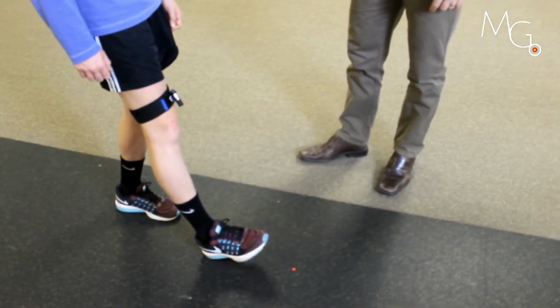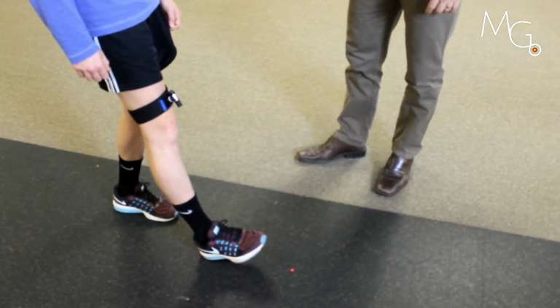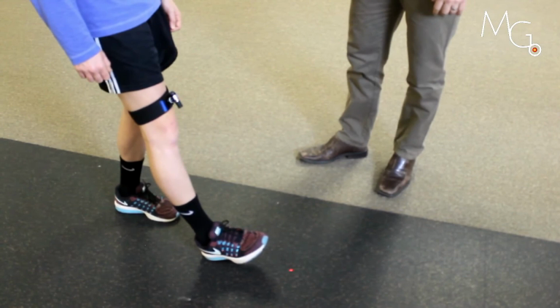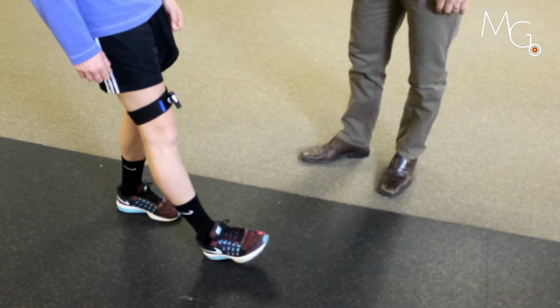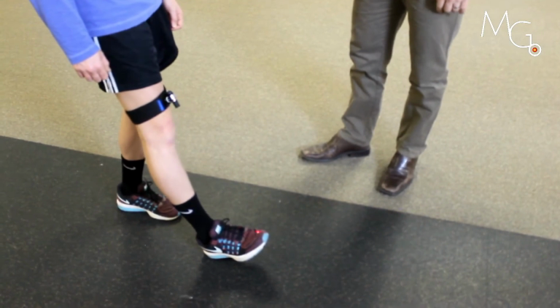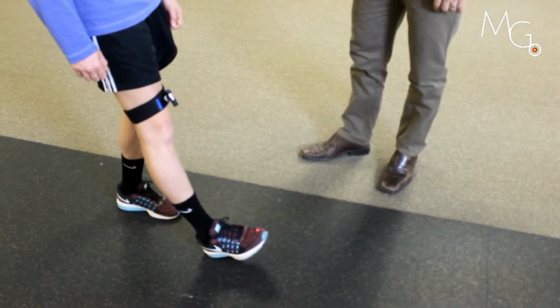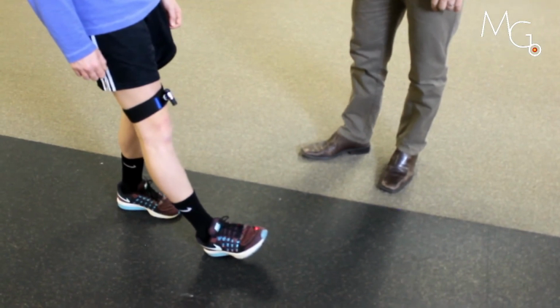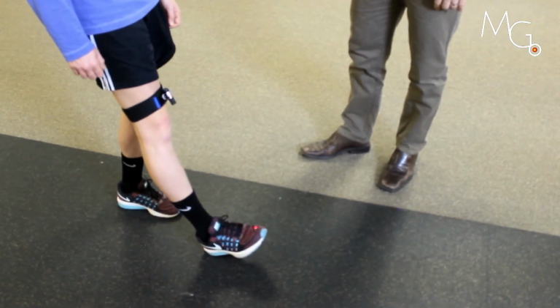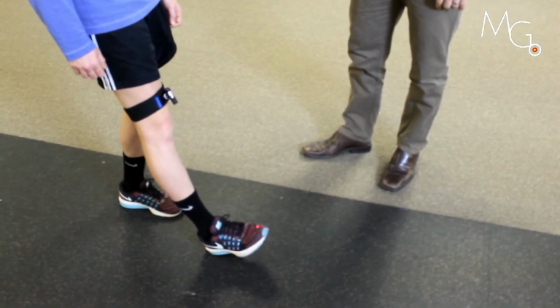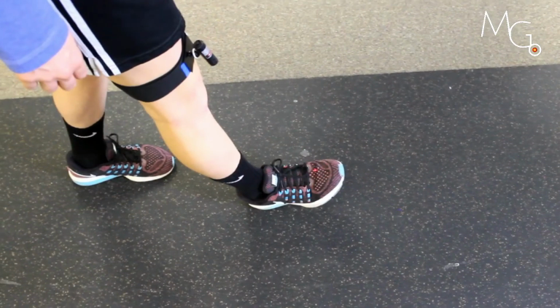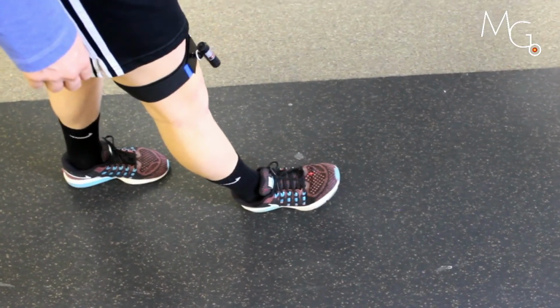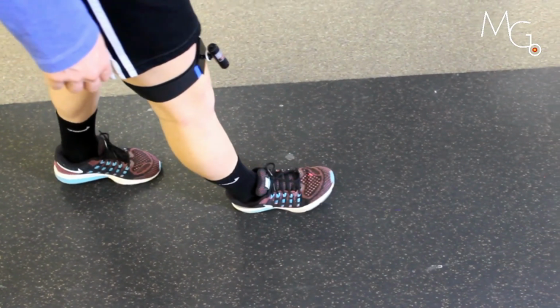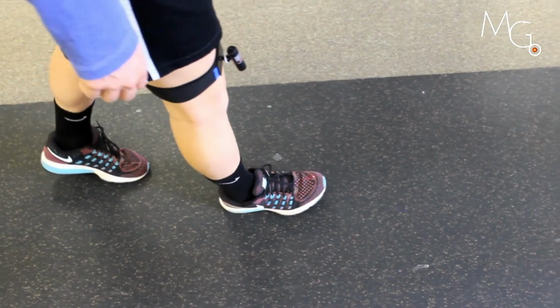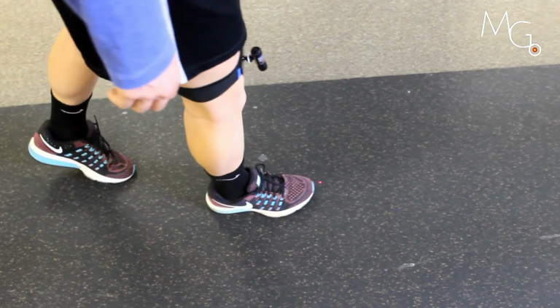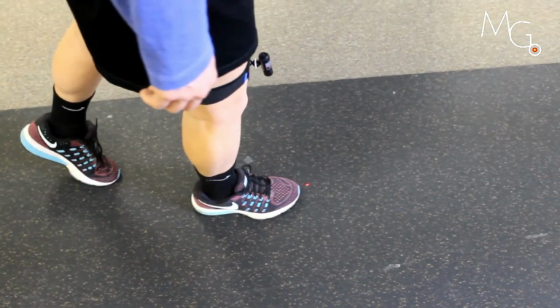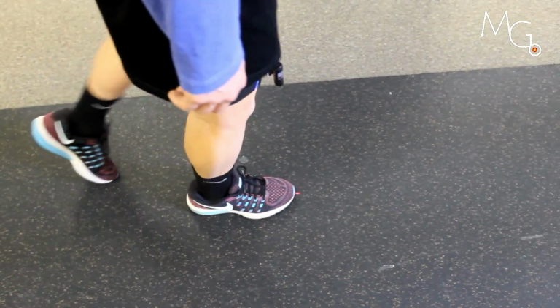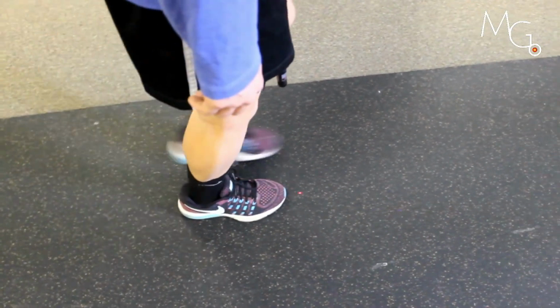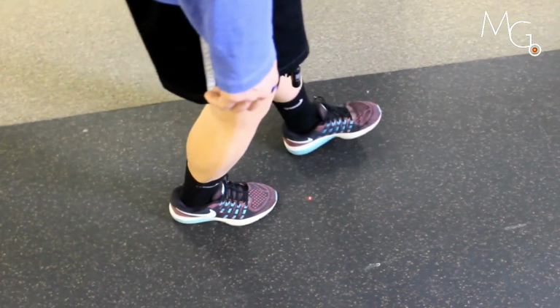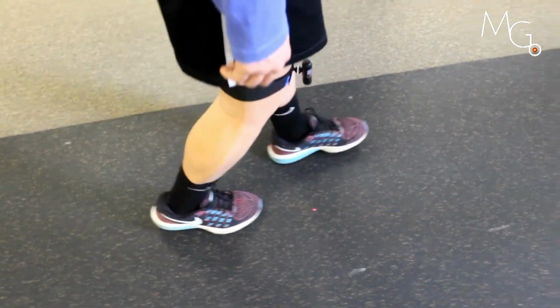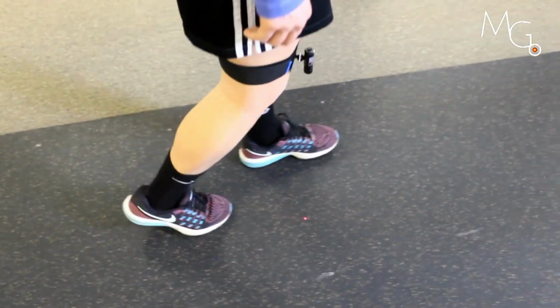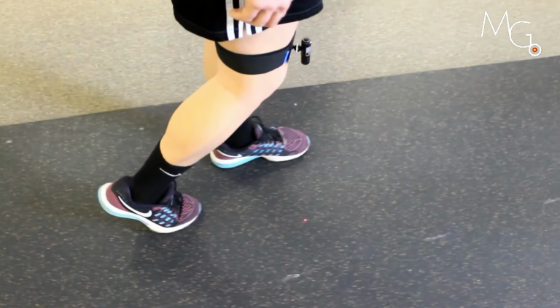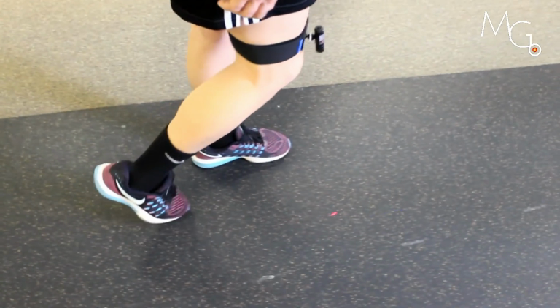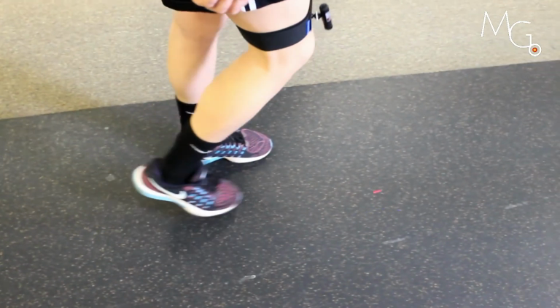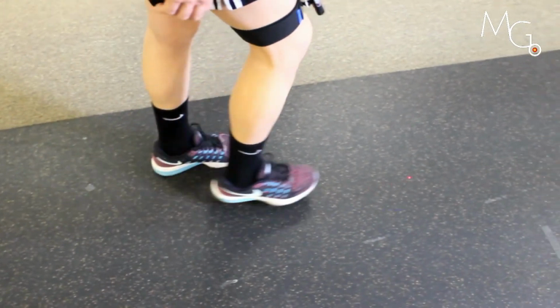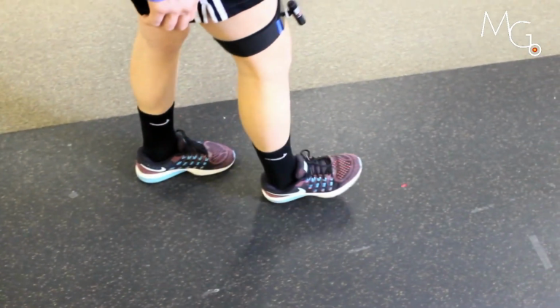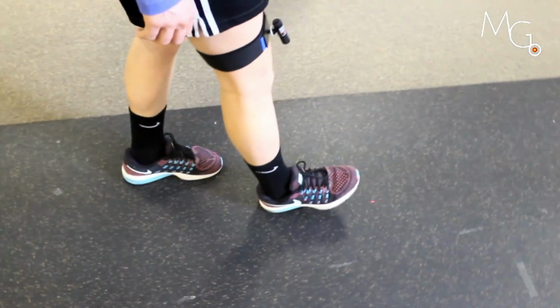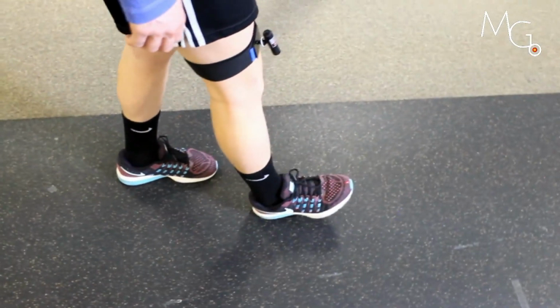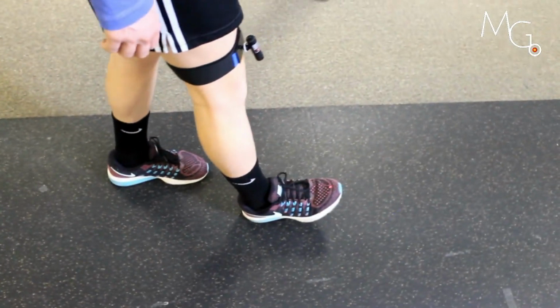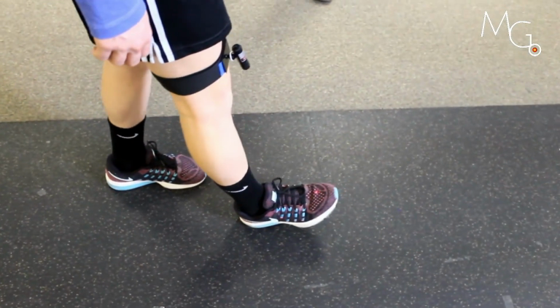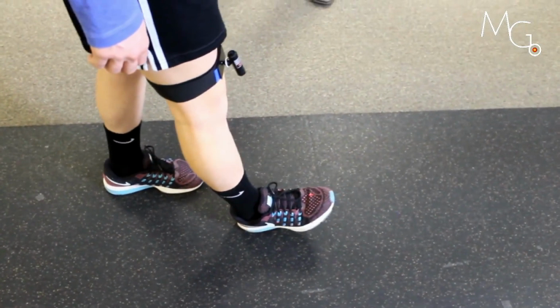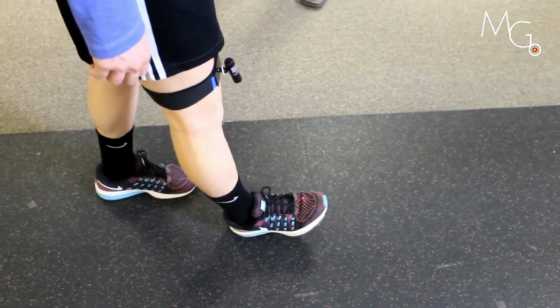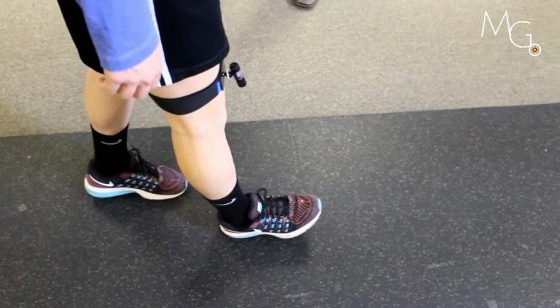Tighten up that knee and push that laser back onto that toe. Then transition over by walking through. Good. Hit your heel.